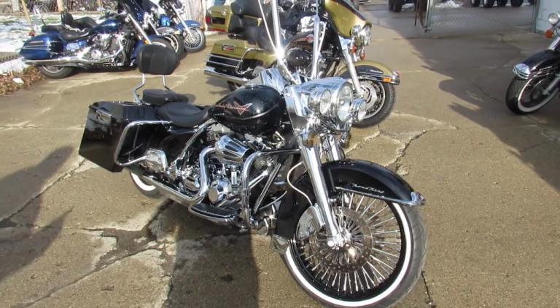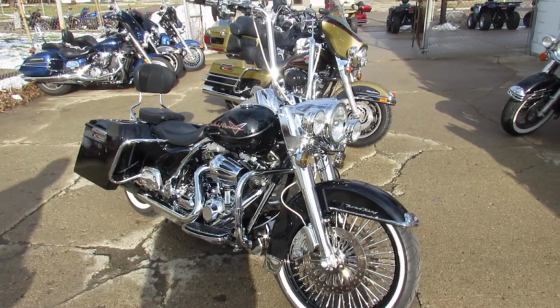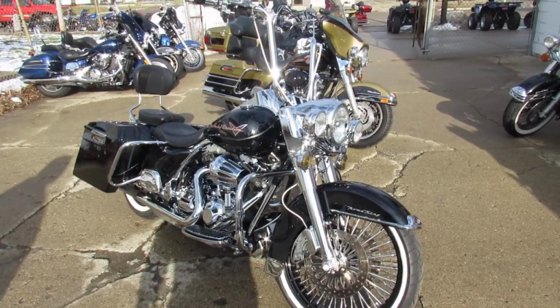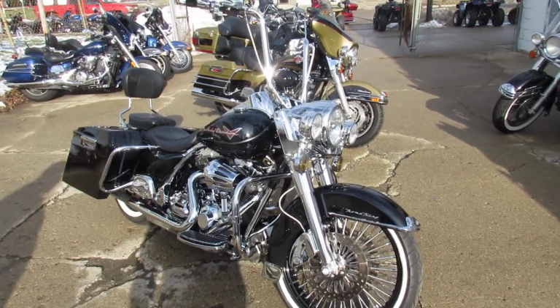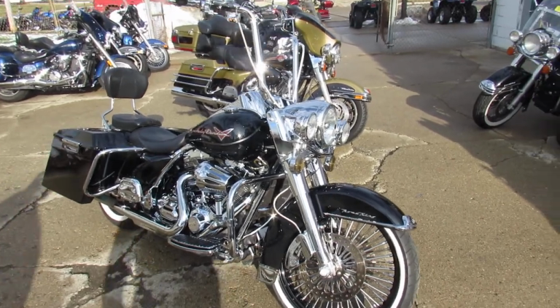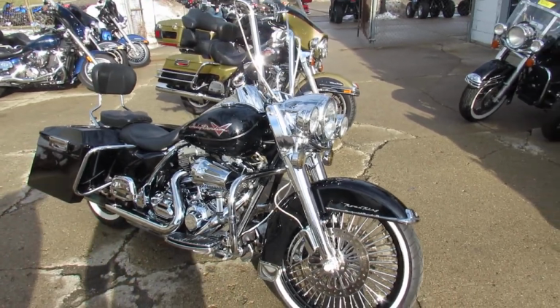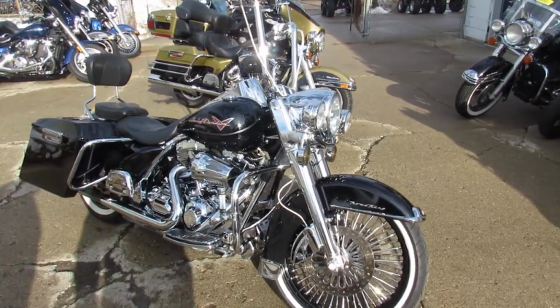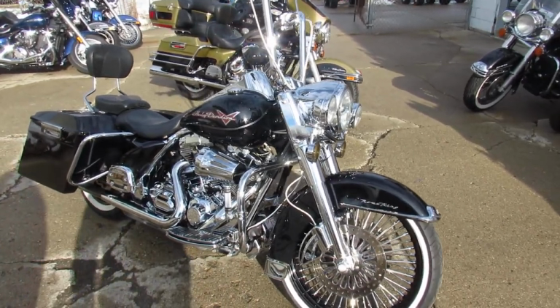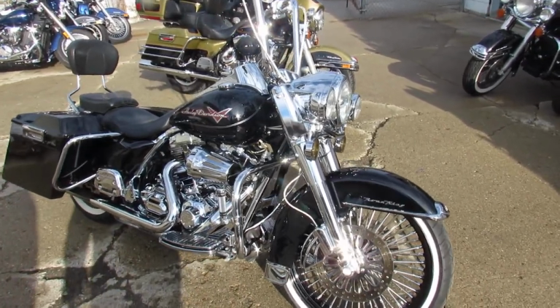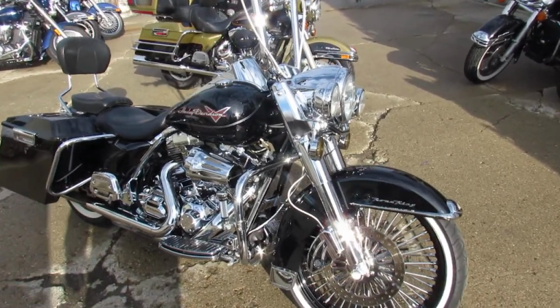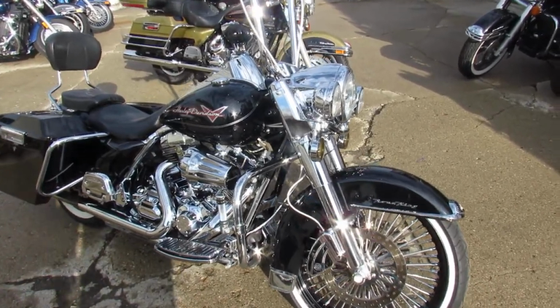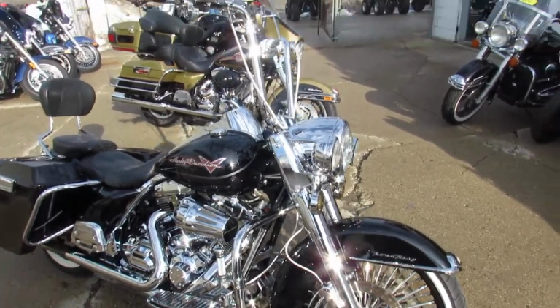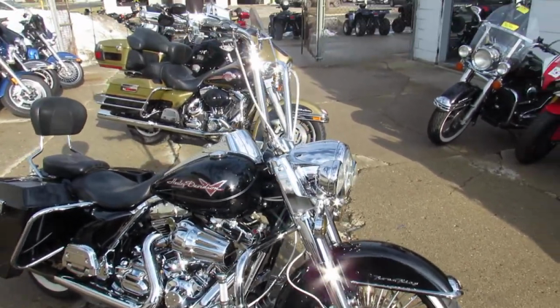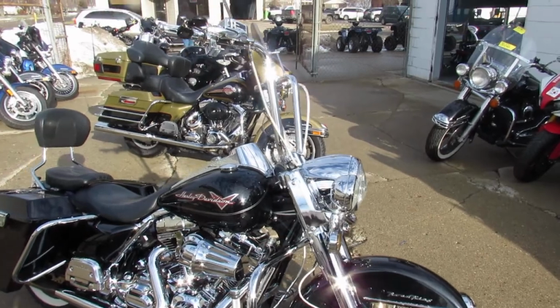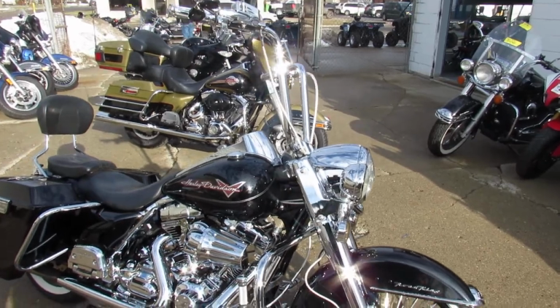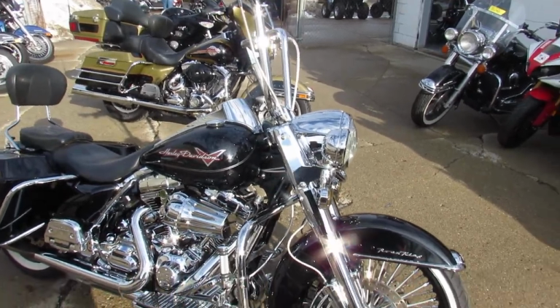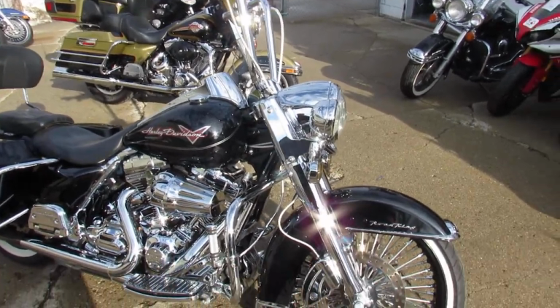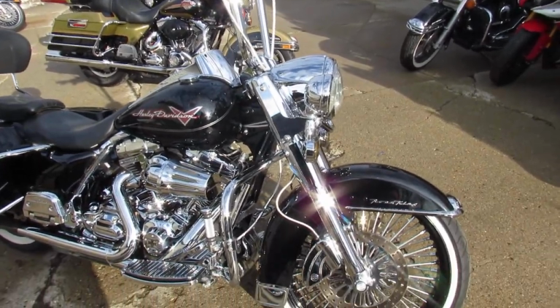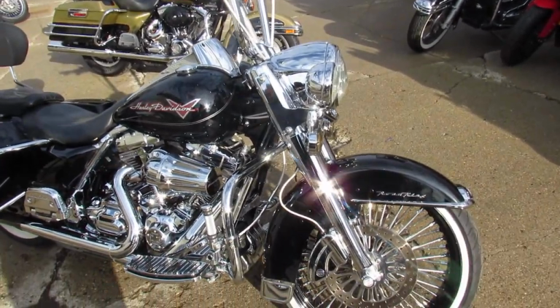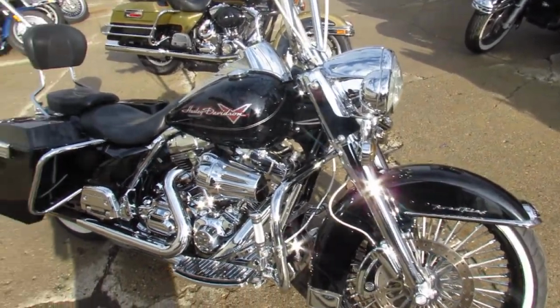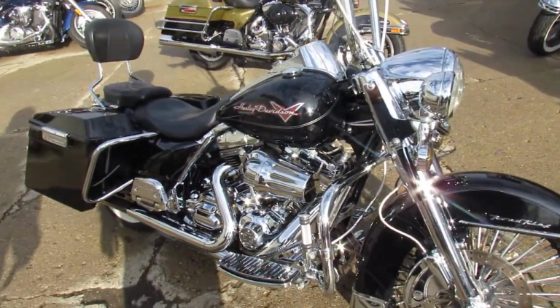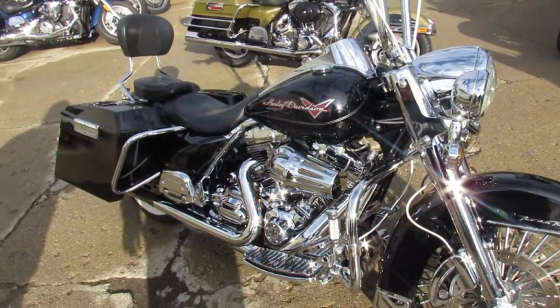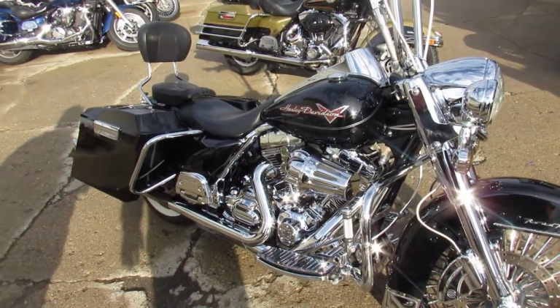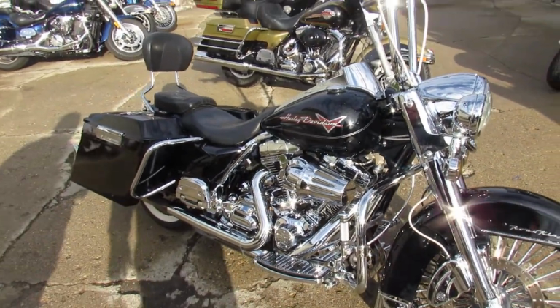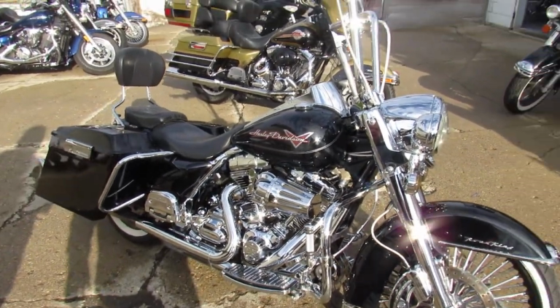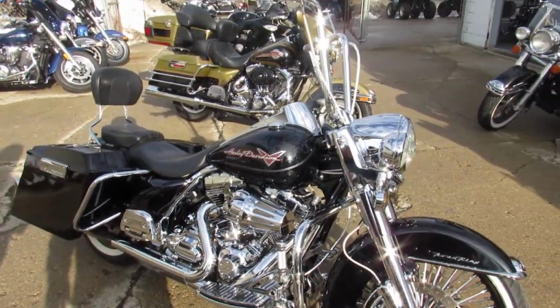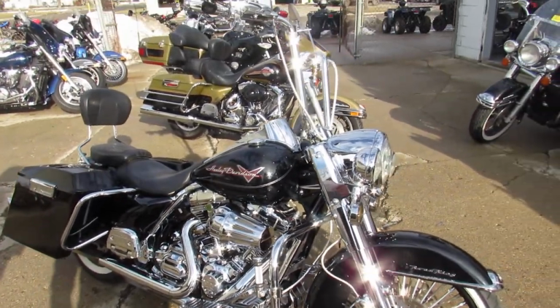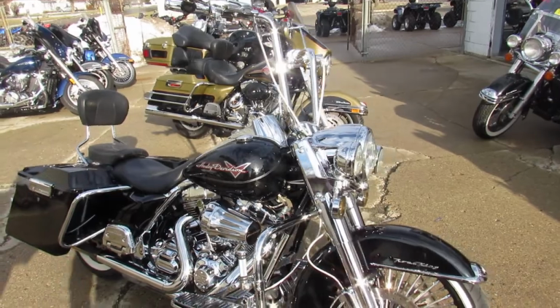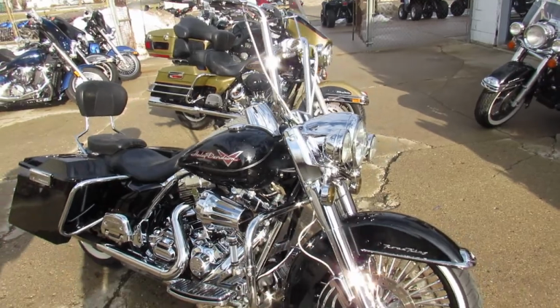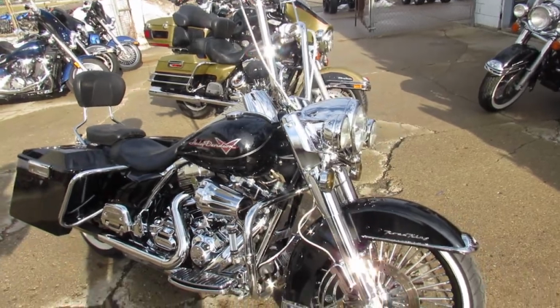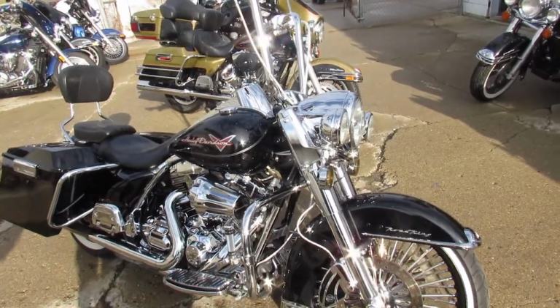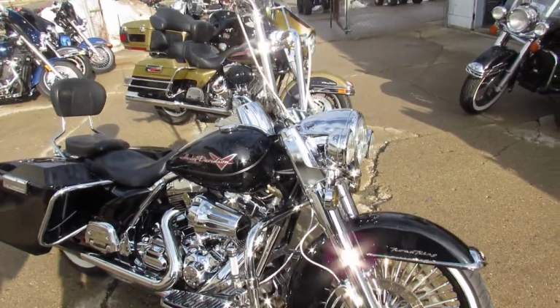Hey guys, it's ApprovalPowerSports.com here. We got over 350 used Harley-Davidson's in our showroom for sale. I'm going to show you one cool one here today guys, it's a 2013 Harley Road King.